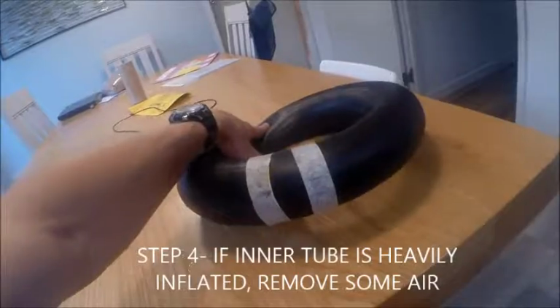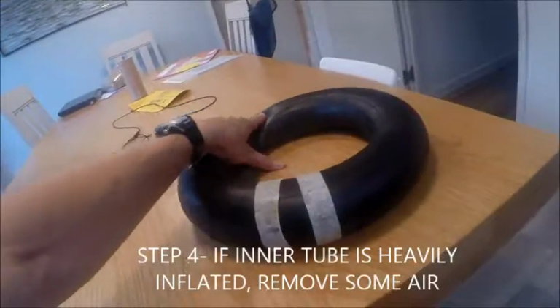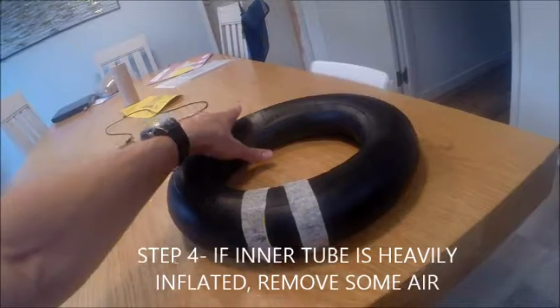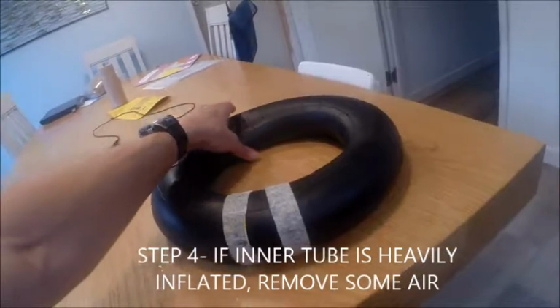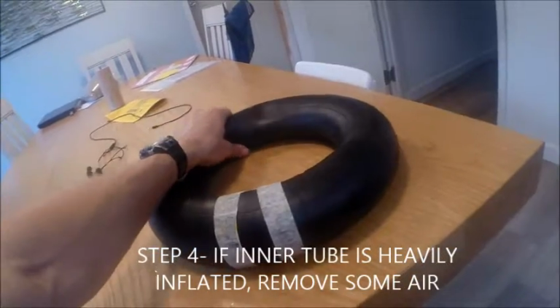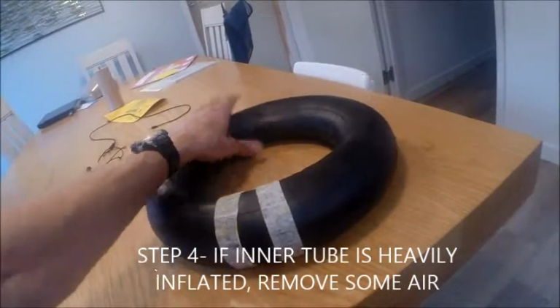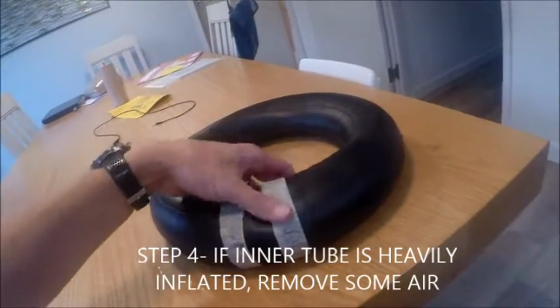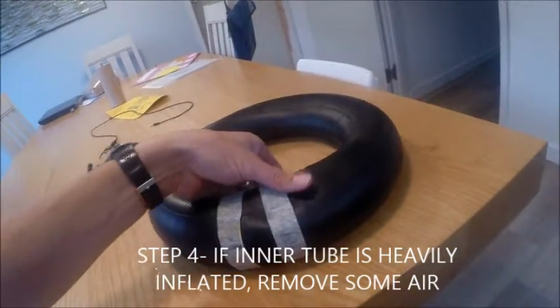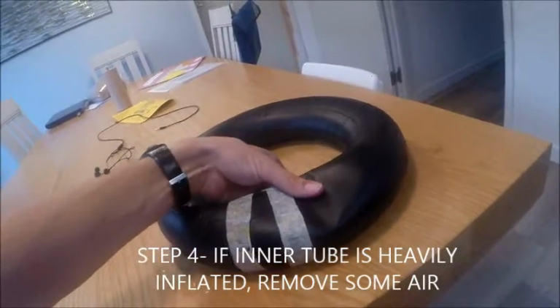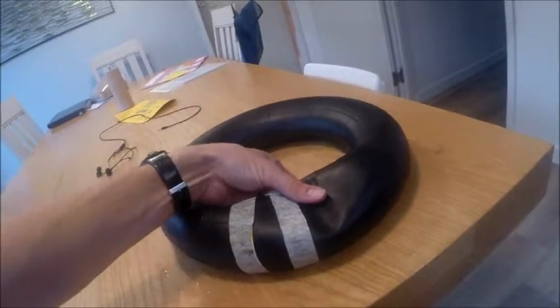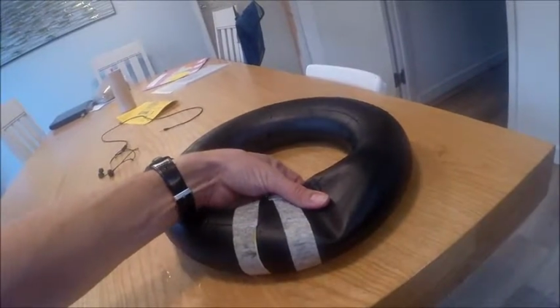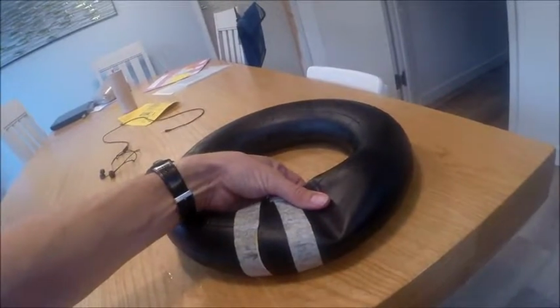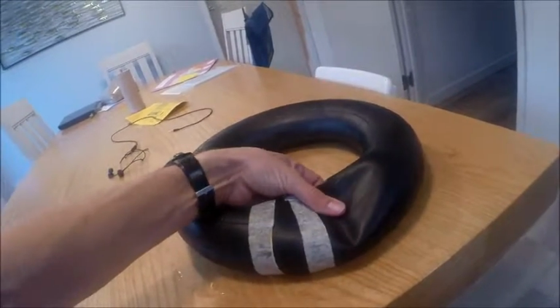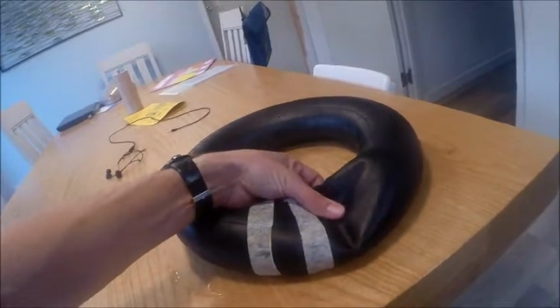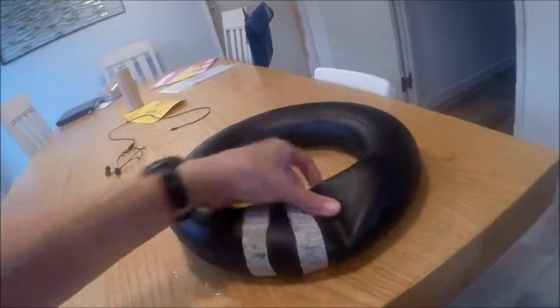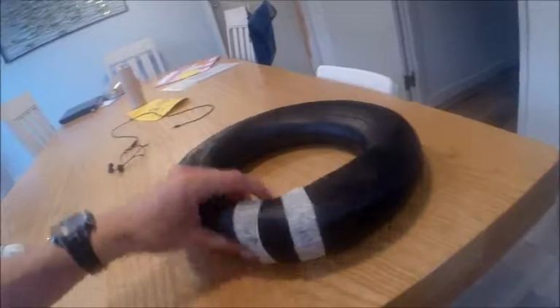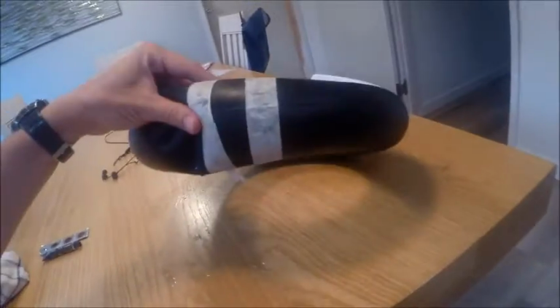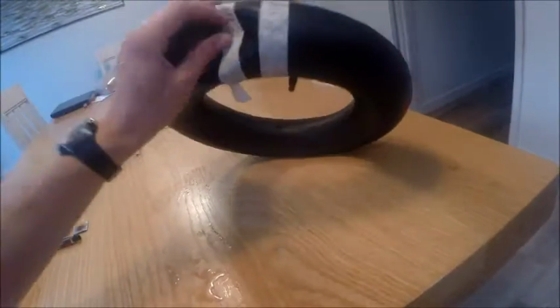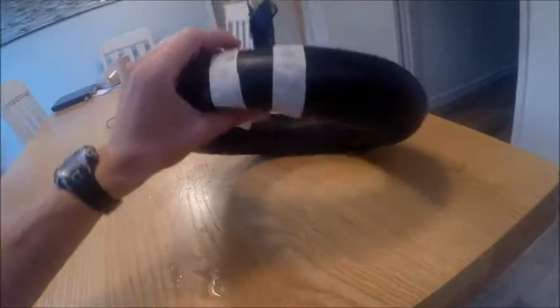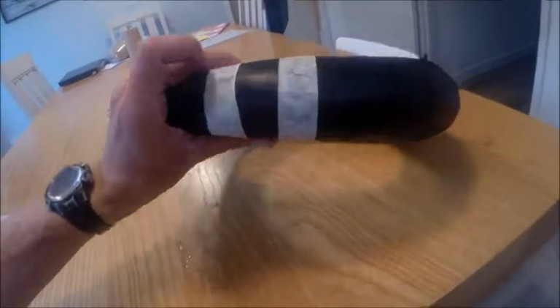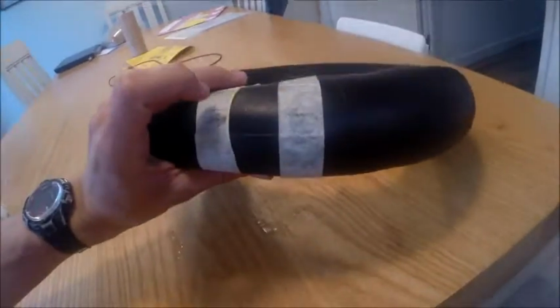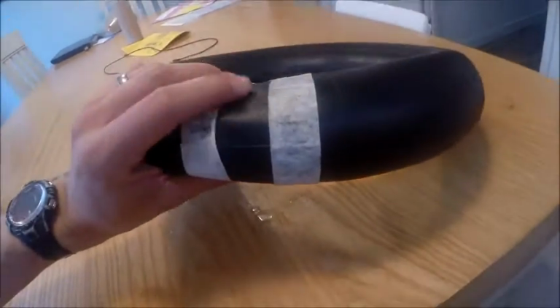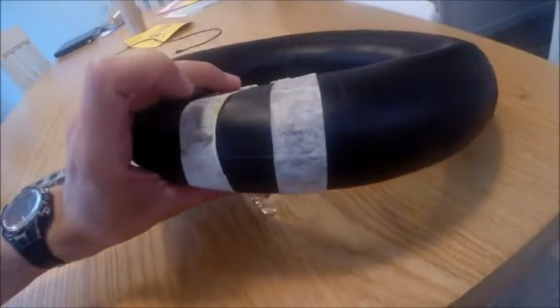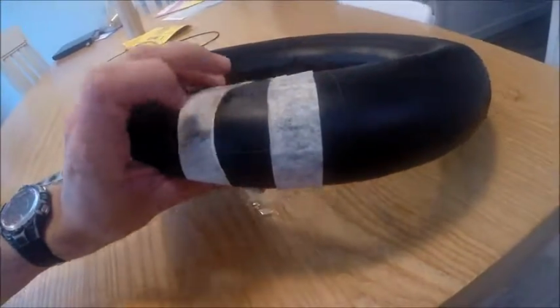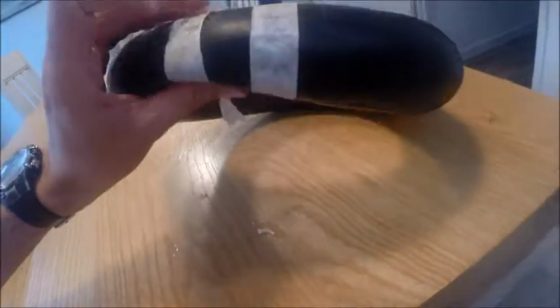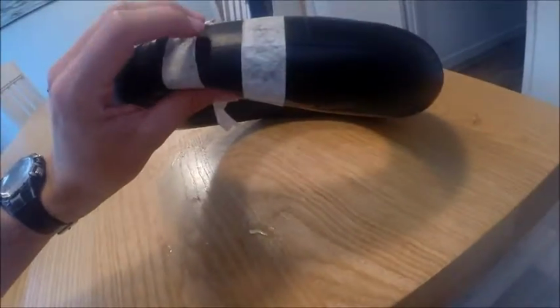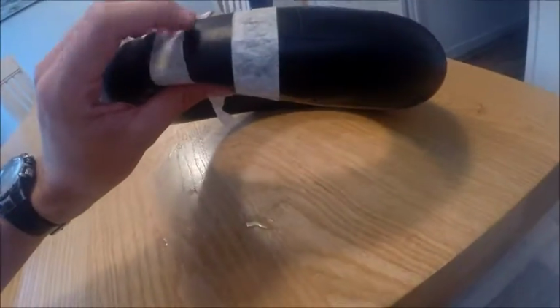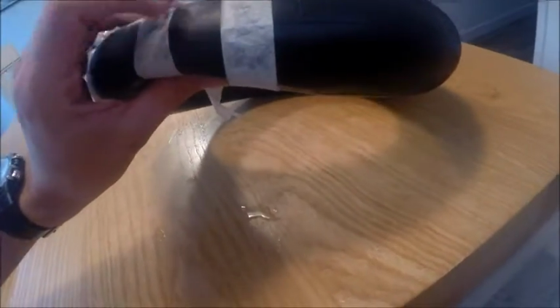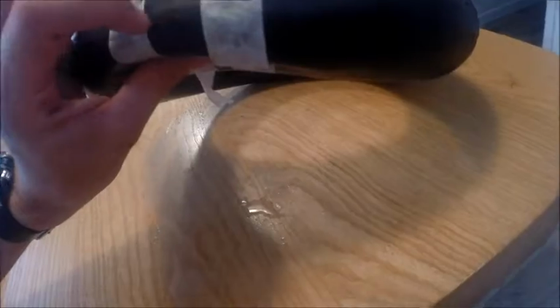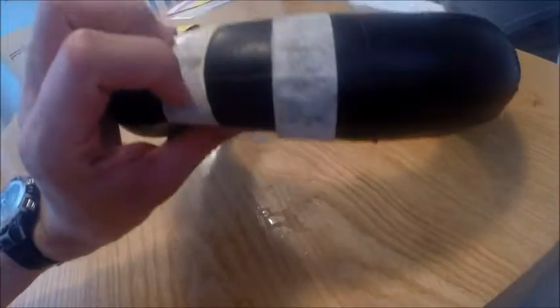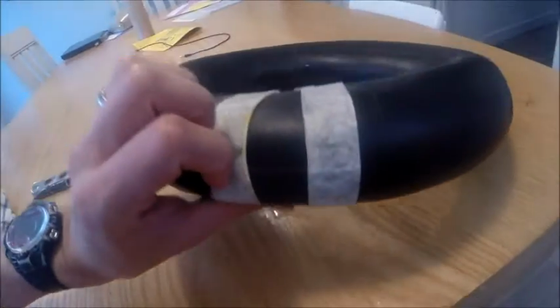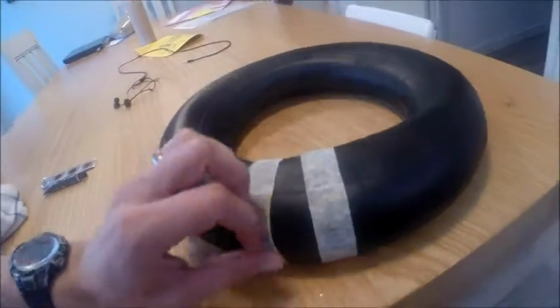The next step is to take a bit of air out of the inner tube but keep its shape. The reason you want to do that is because if it's too pressurised, air will be trying to push out through the hole and it will be difficult to repair the puncture.